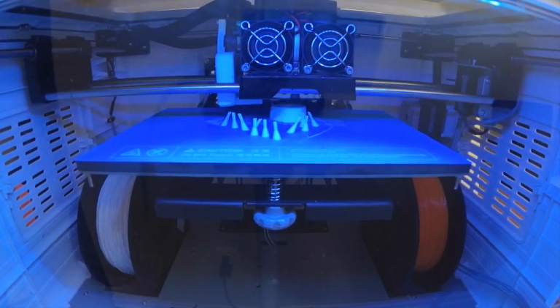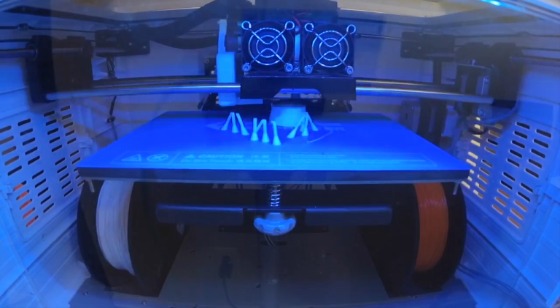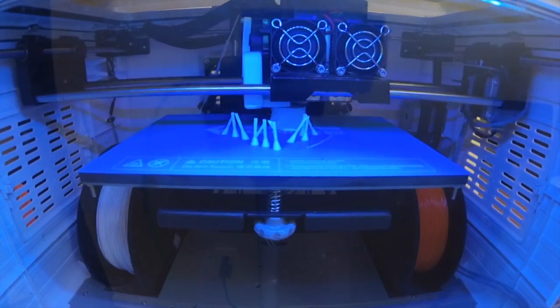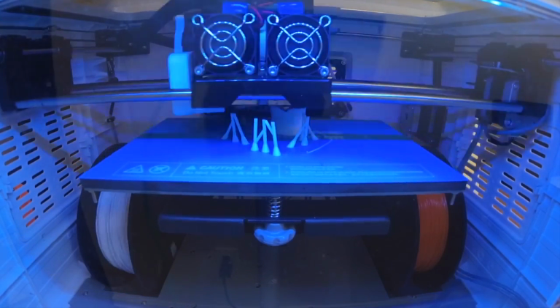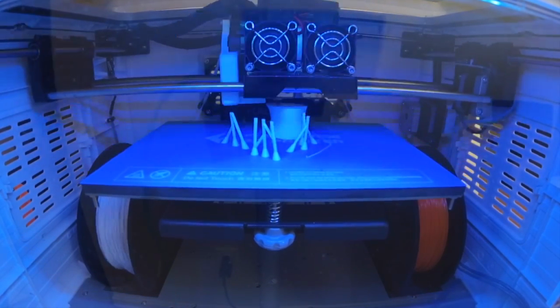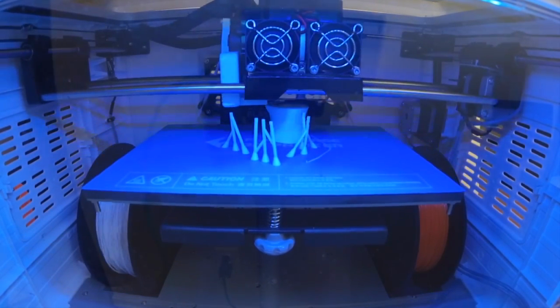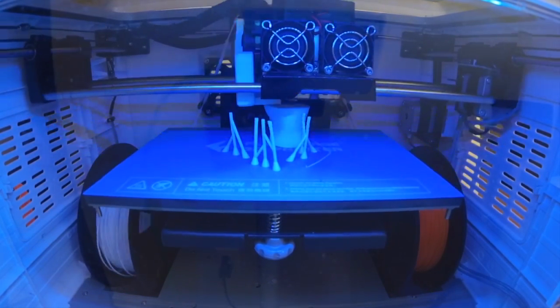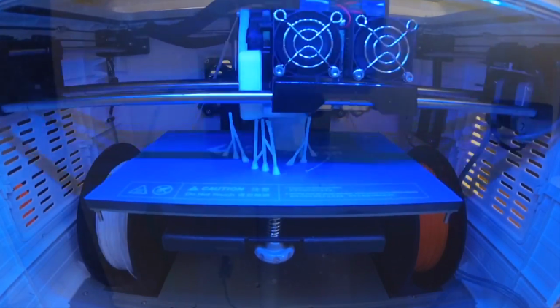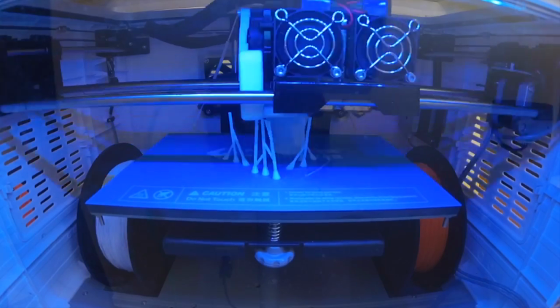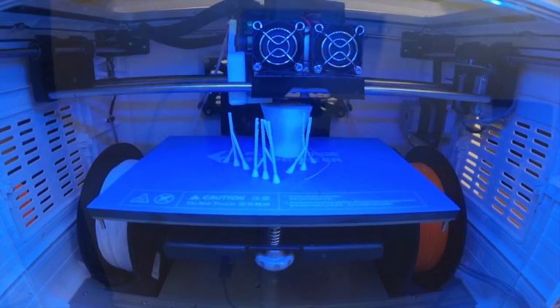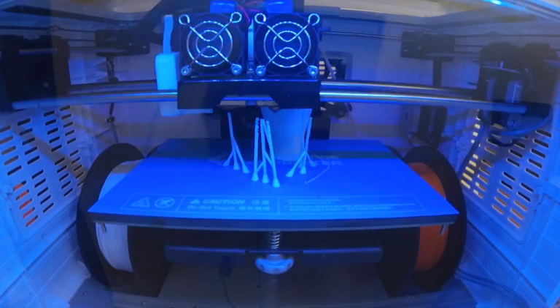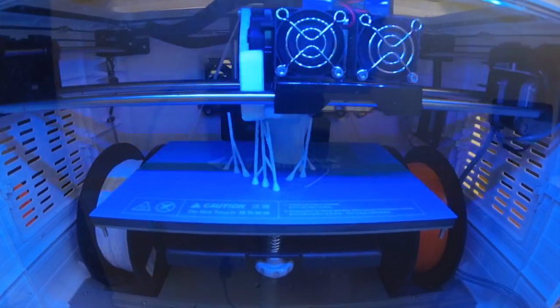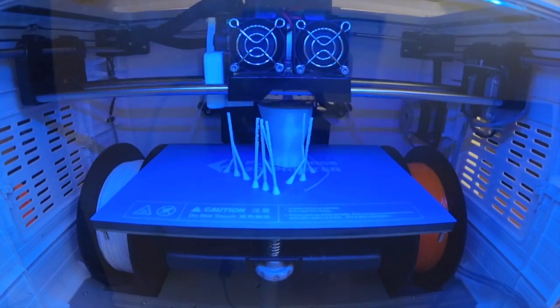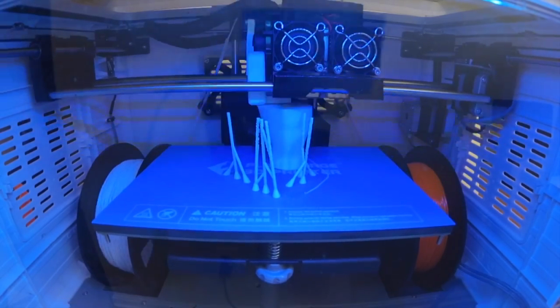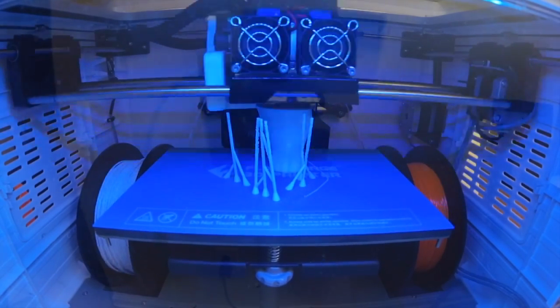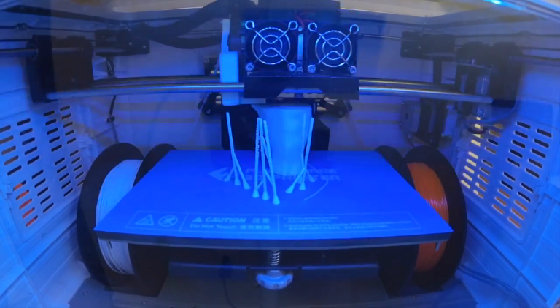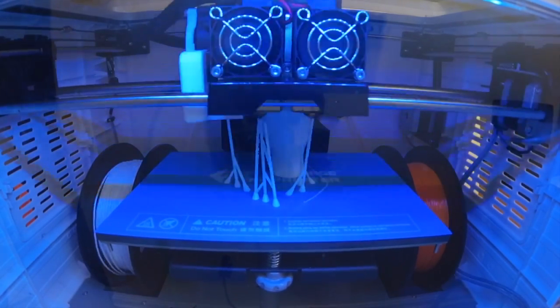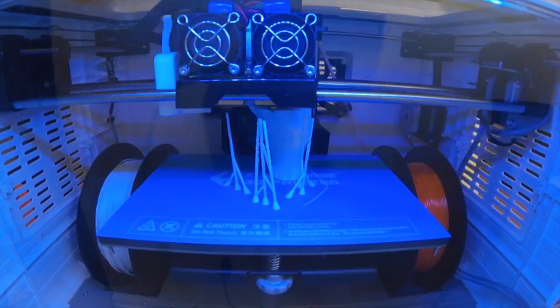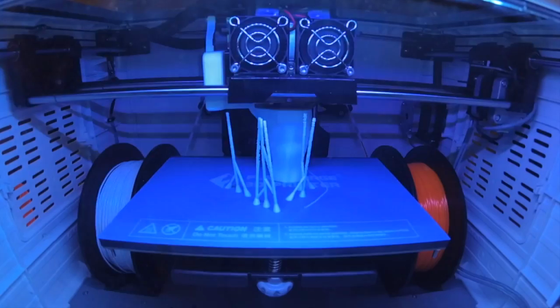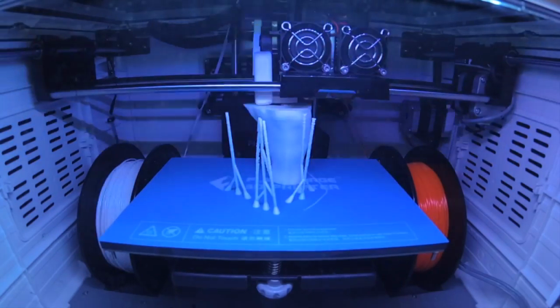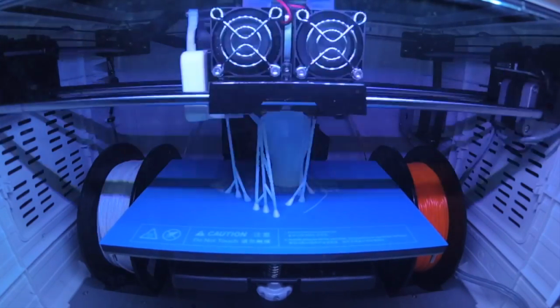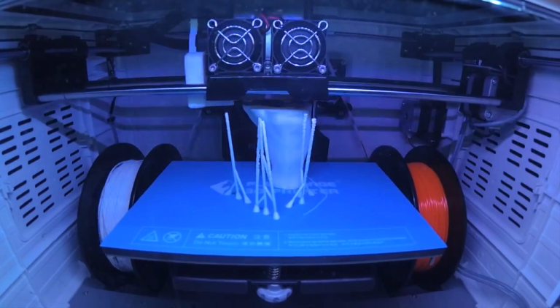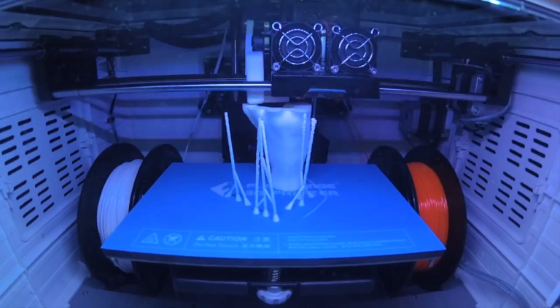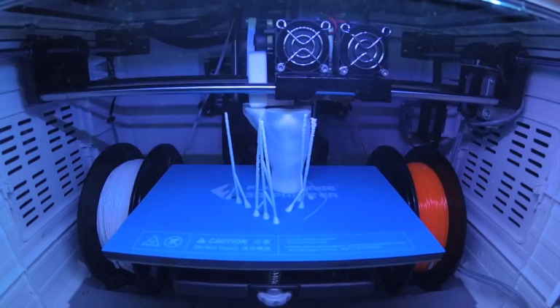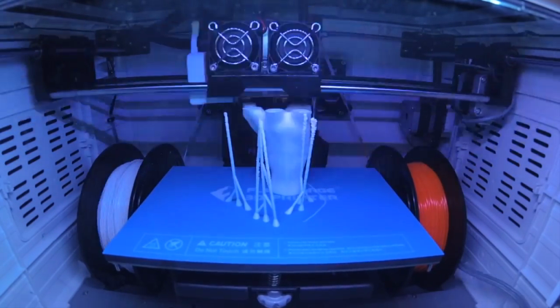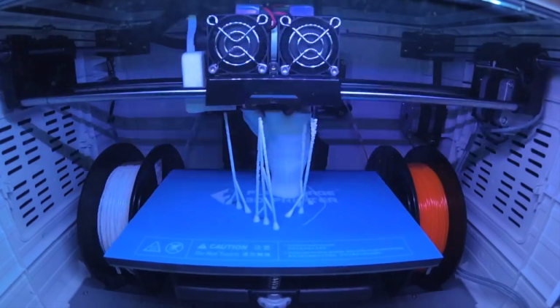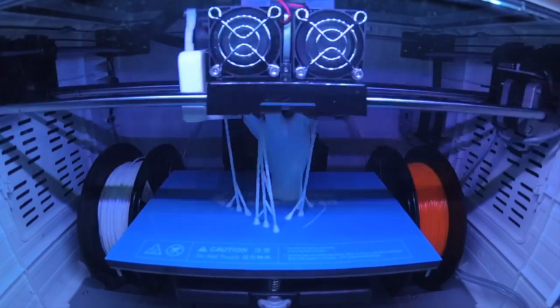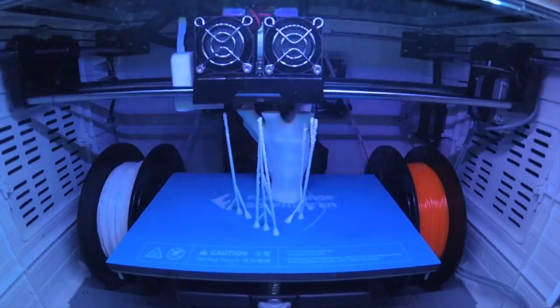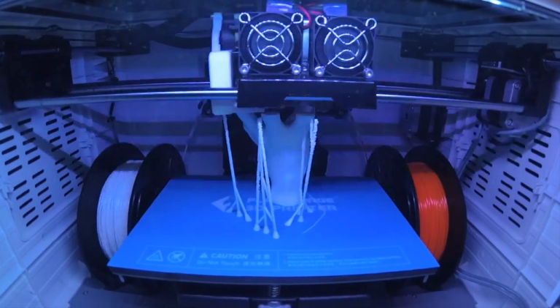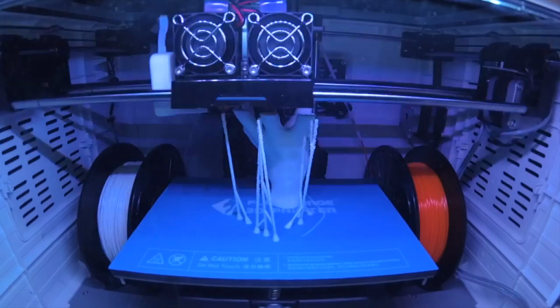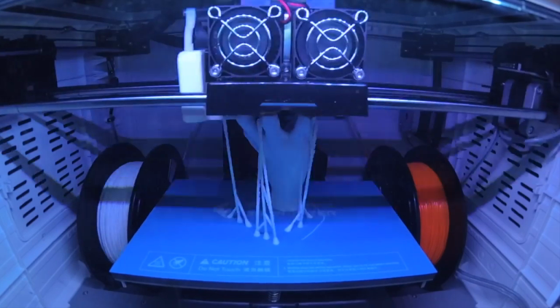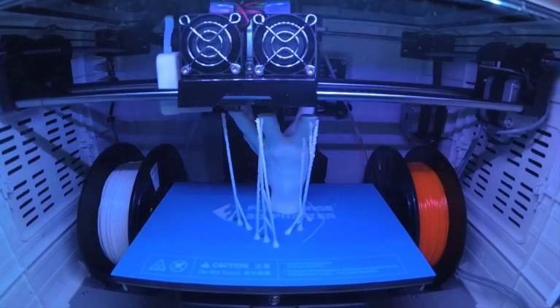The printer takes FlashForge filament cartridges, however they're not required. The benefit of using FlashForge filament is they fit perfectly within the printer, so you don't have any filament rolls hanging outside — it's all self-contained. And it produces amazing 3D prints.